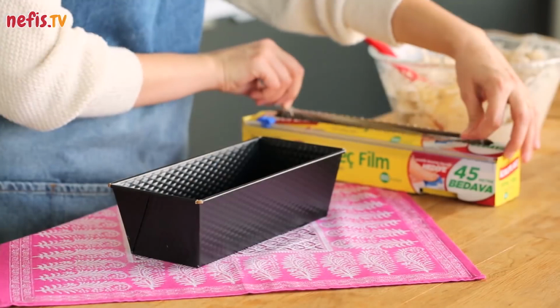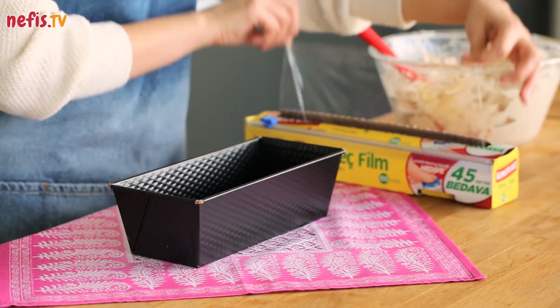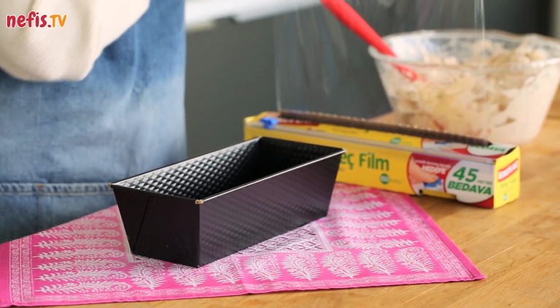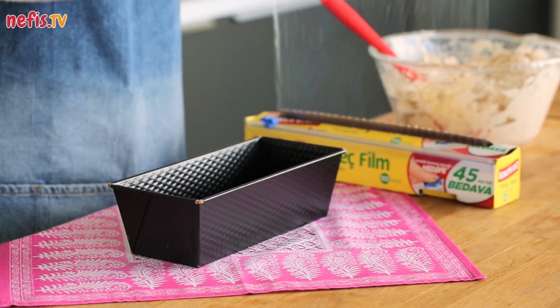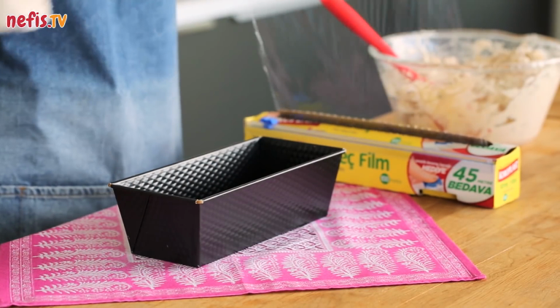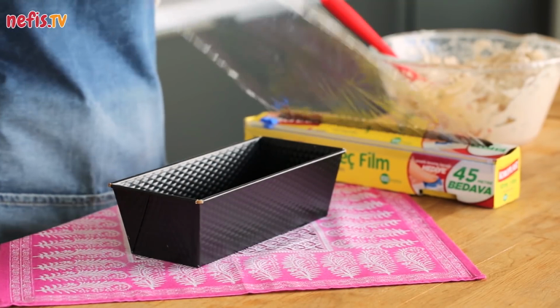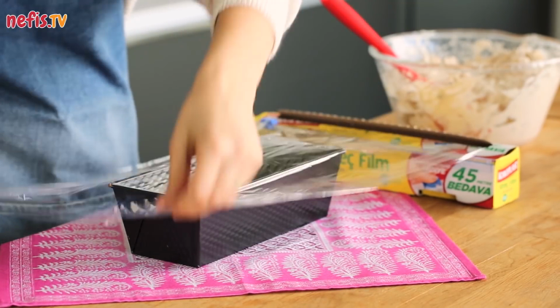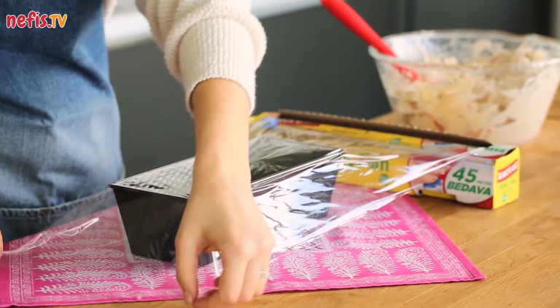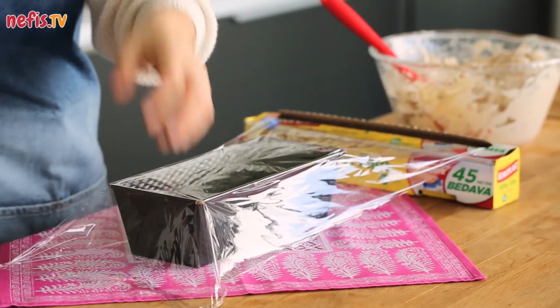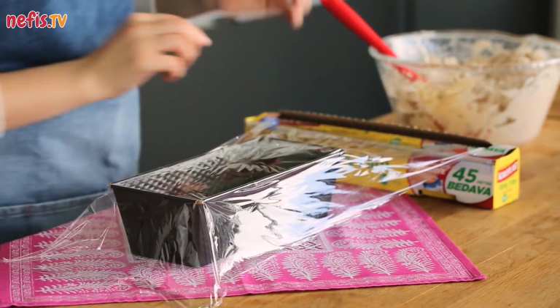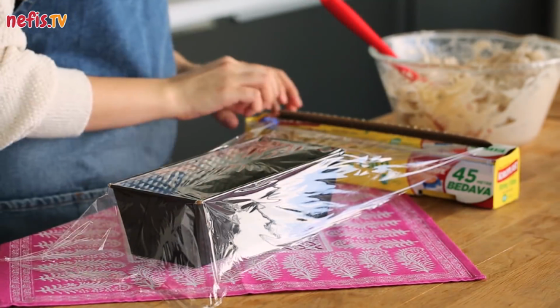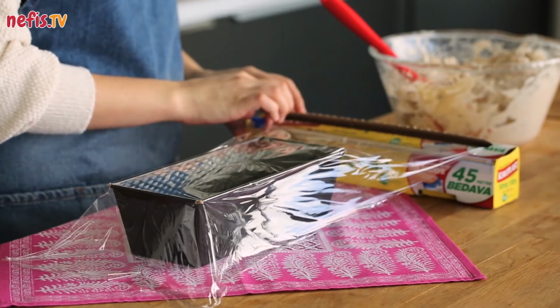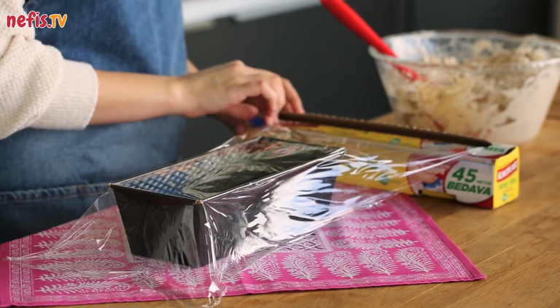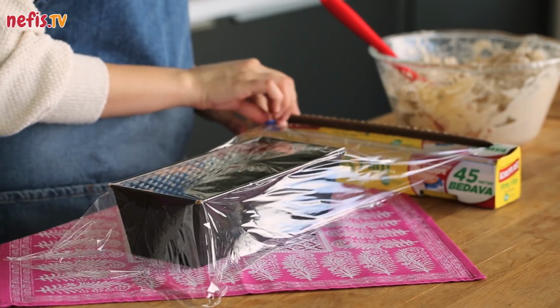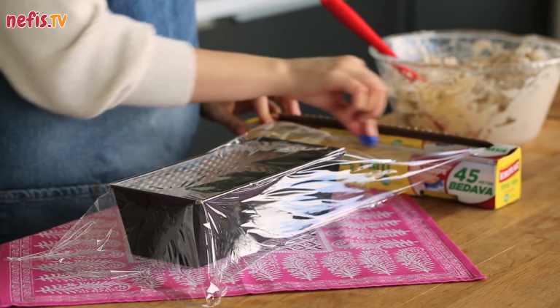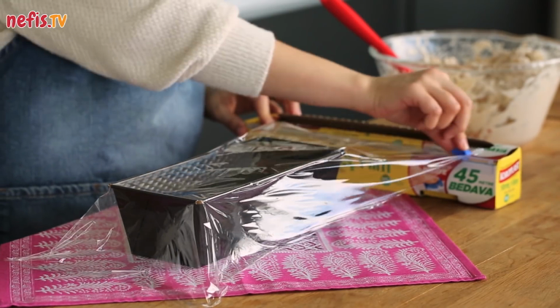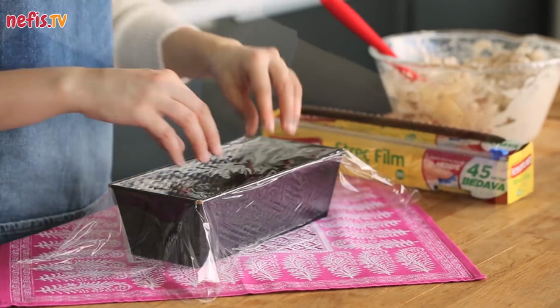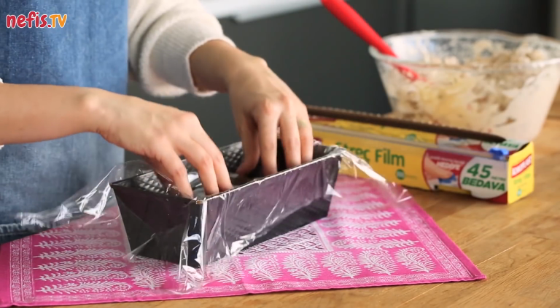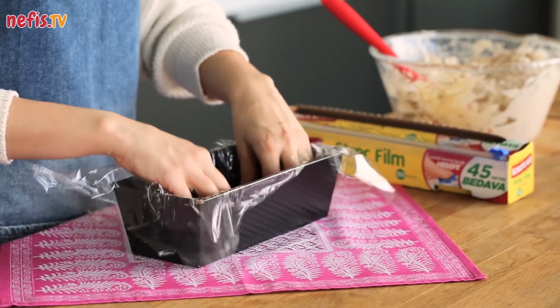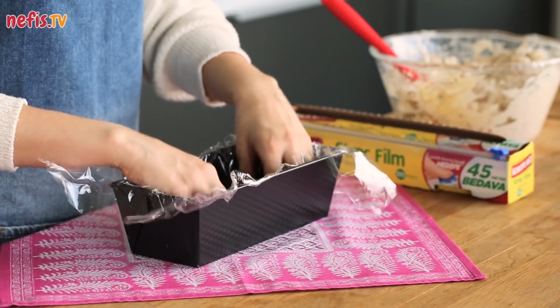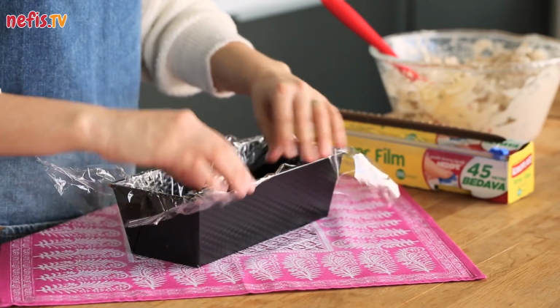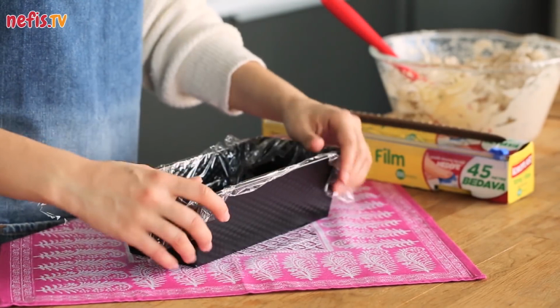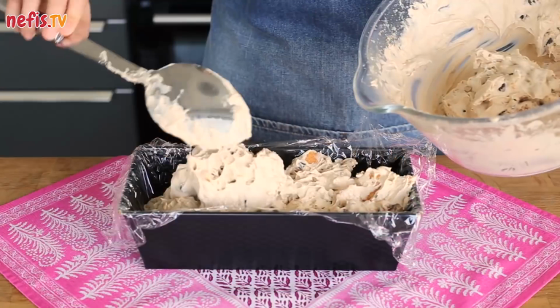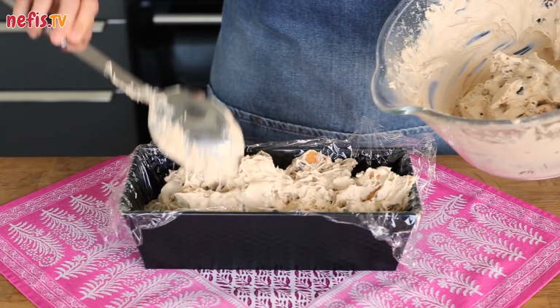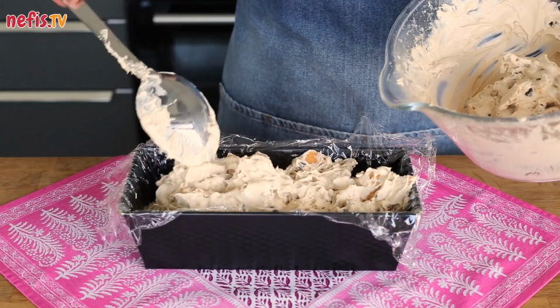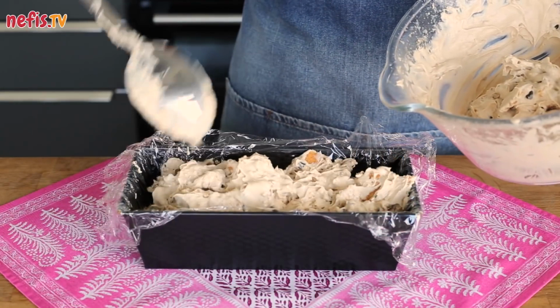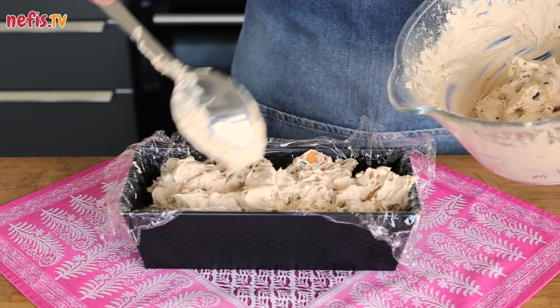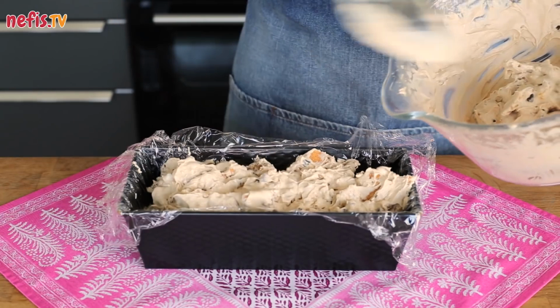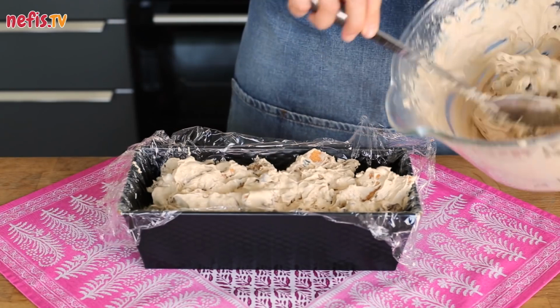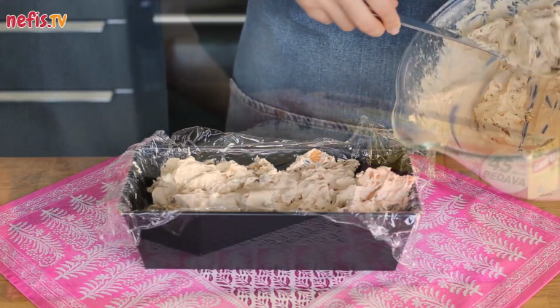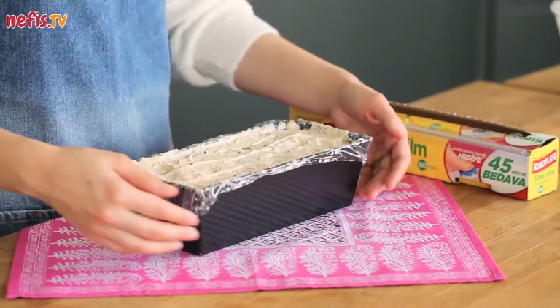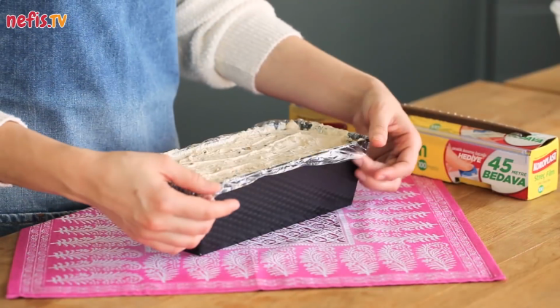Line a small baton cake pan with cling film to remove the parfait easily before serving. Pour the mixture into the pan and cover with cling film.